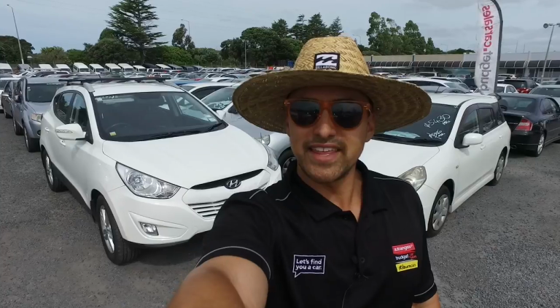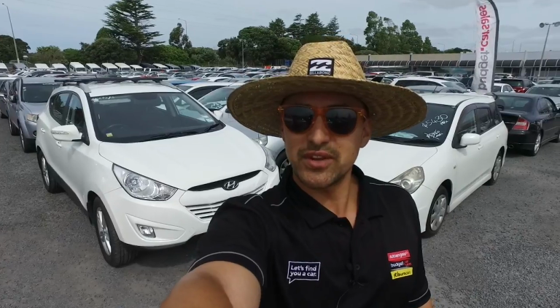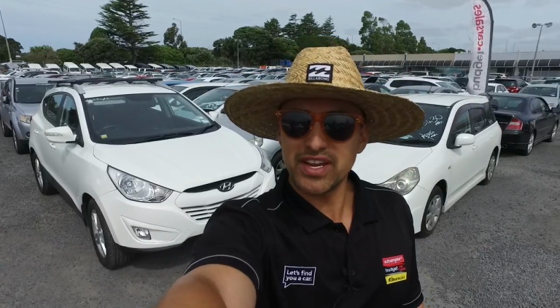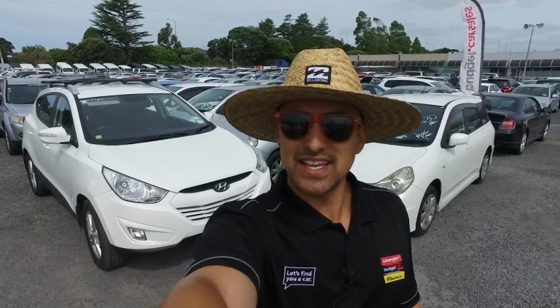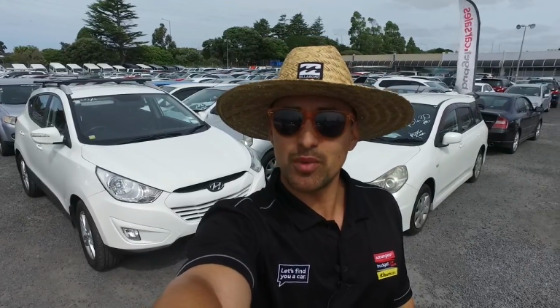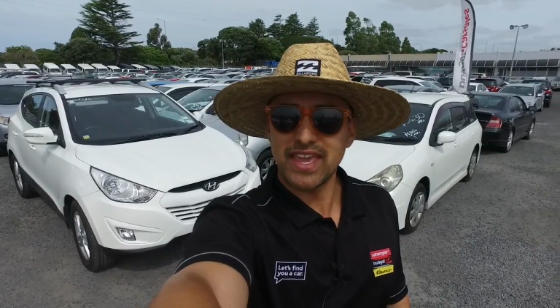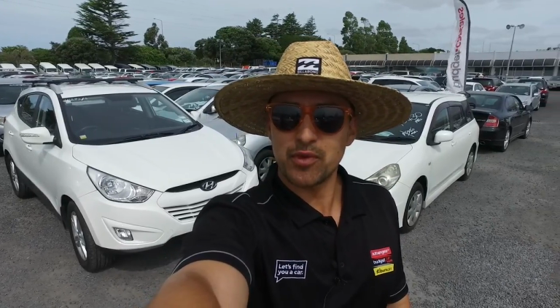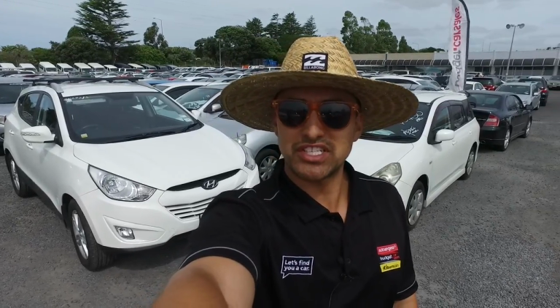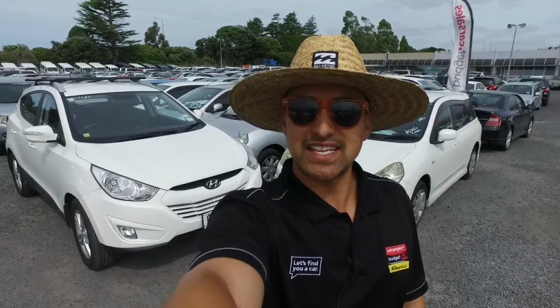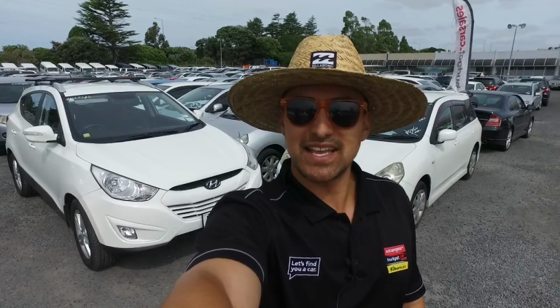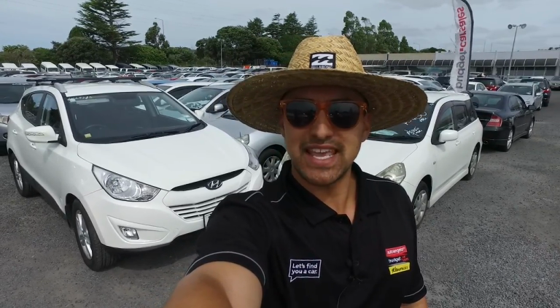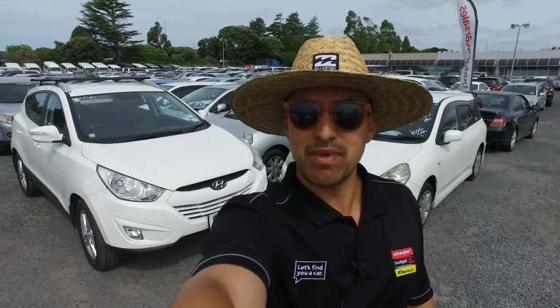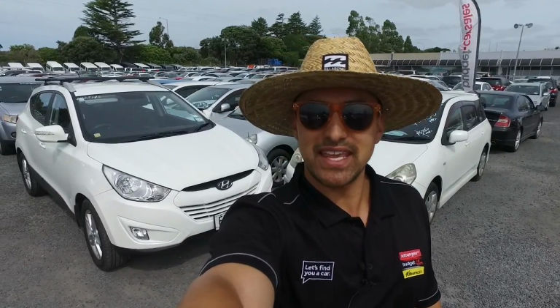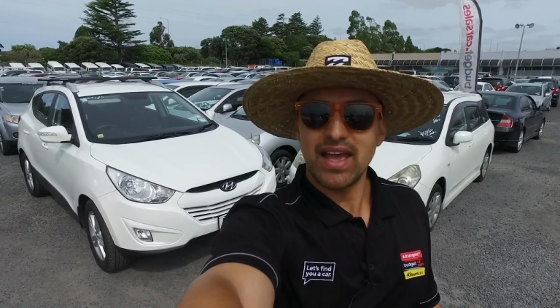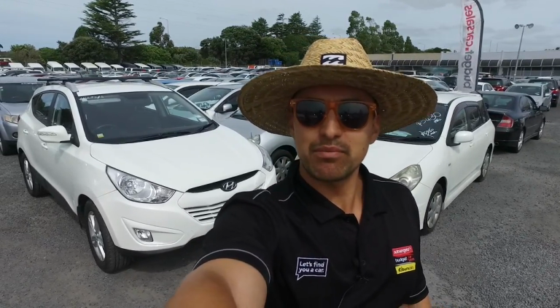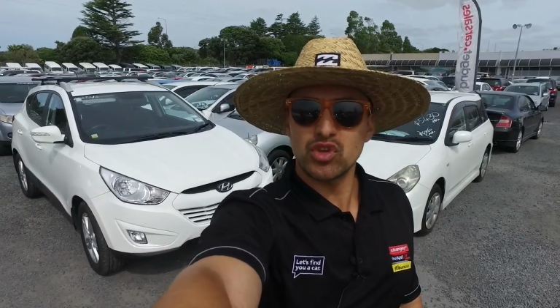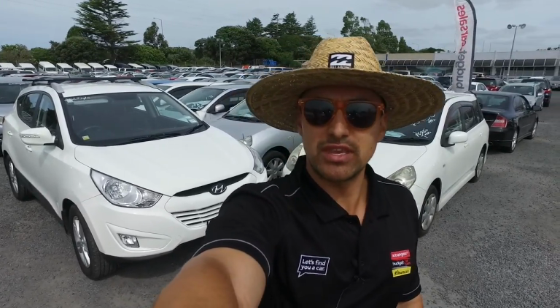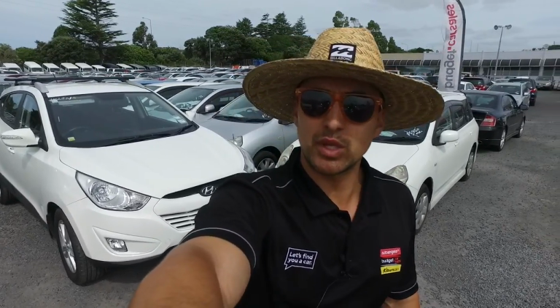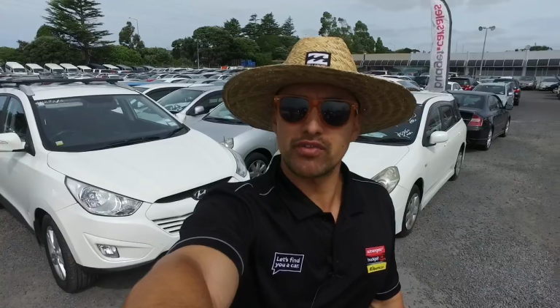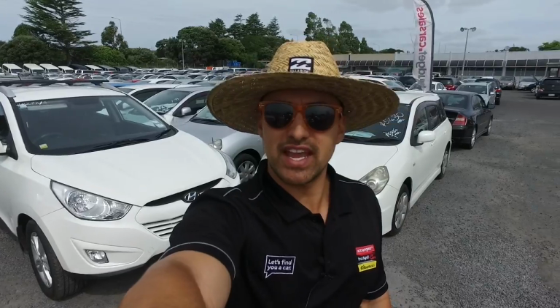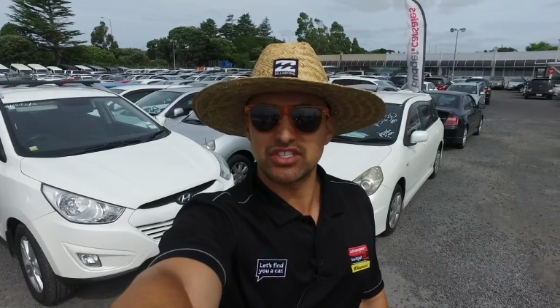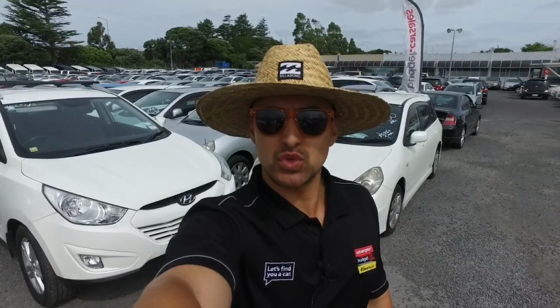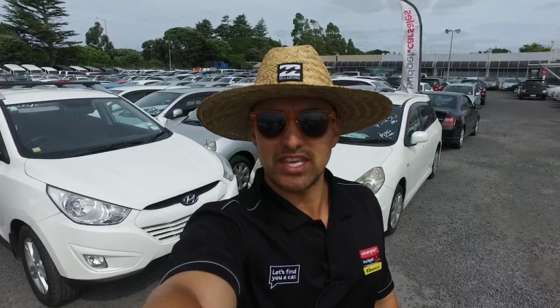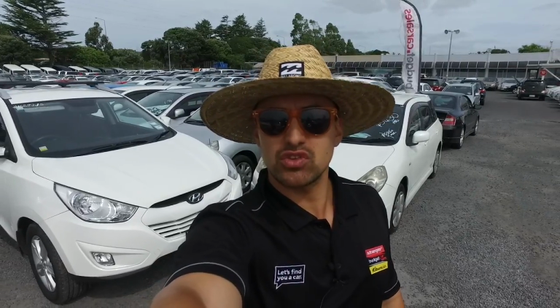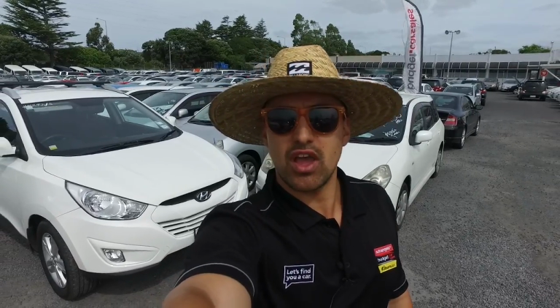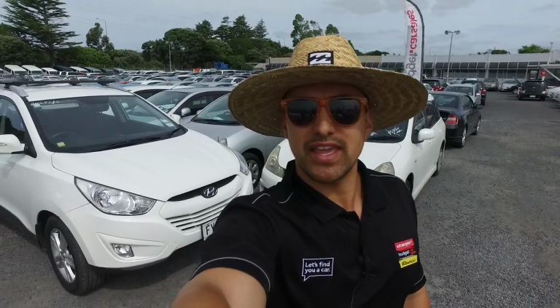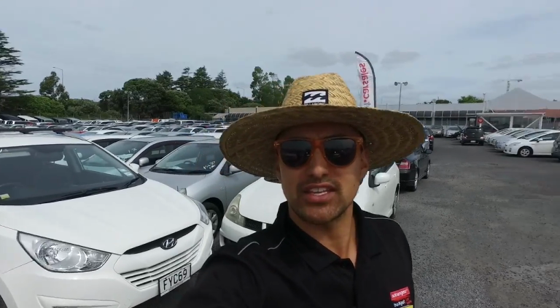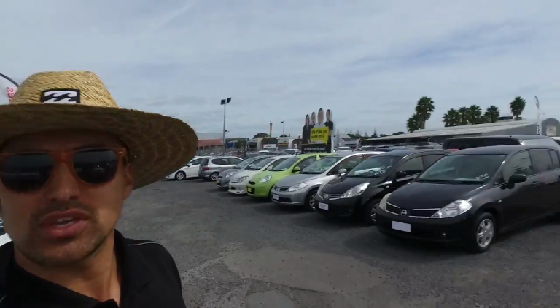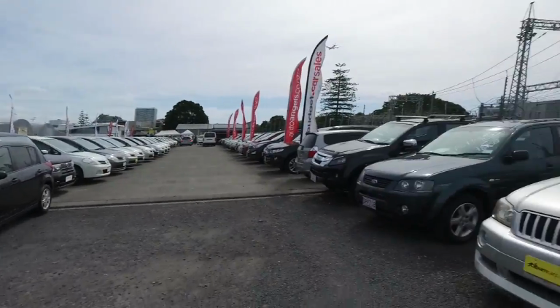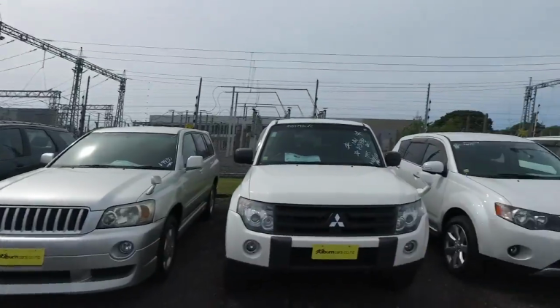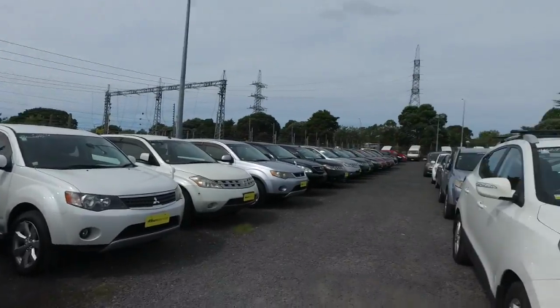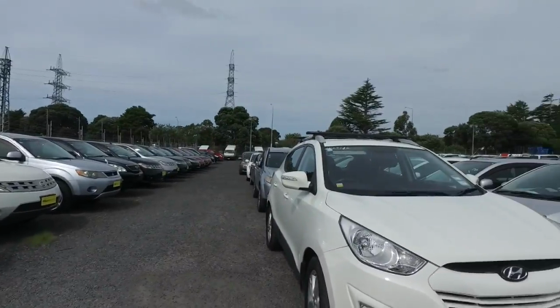Hey there Geoffrey, it's Tomo here from Budget Car Sales in Manukau. Just got your email inquiry in regards to the Hyundai iX35 we have right here.